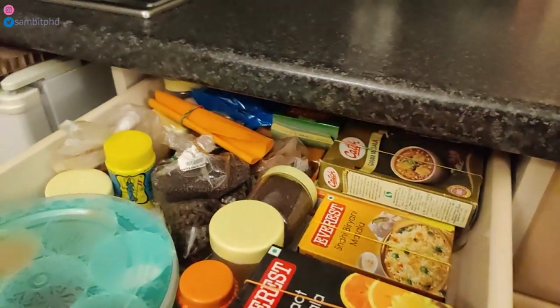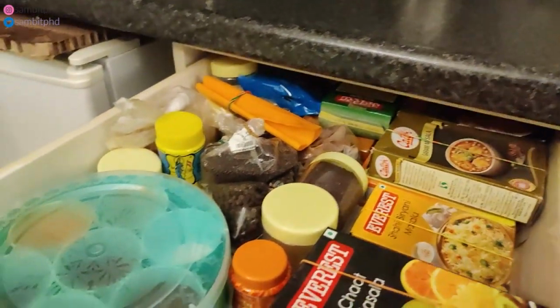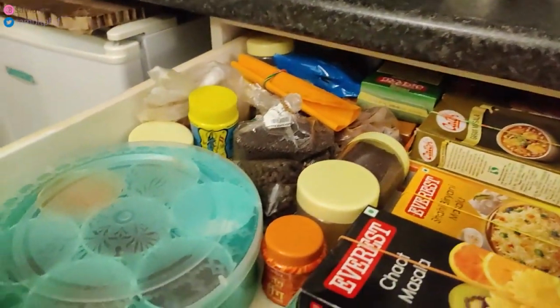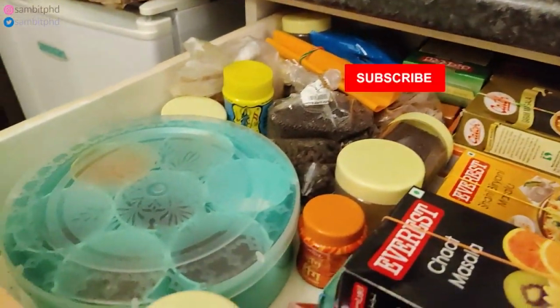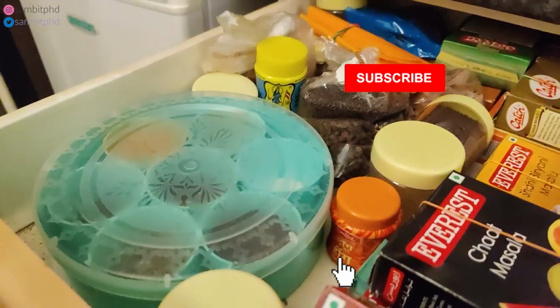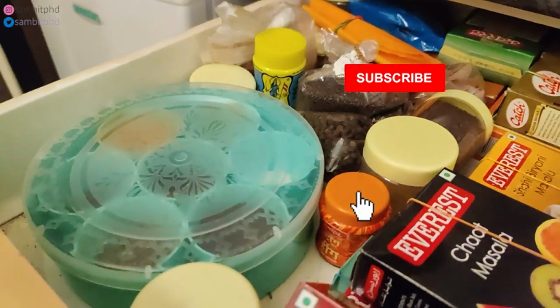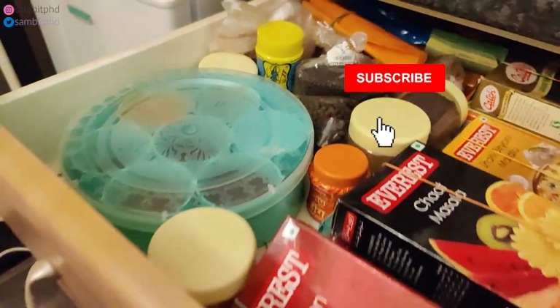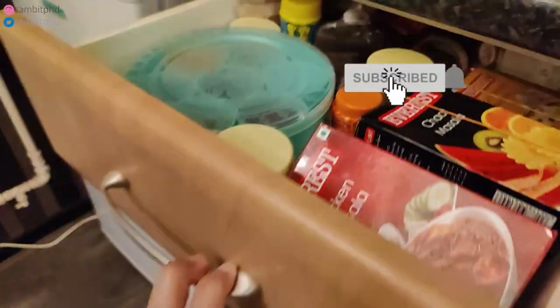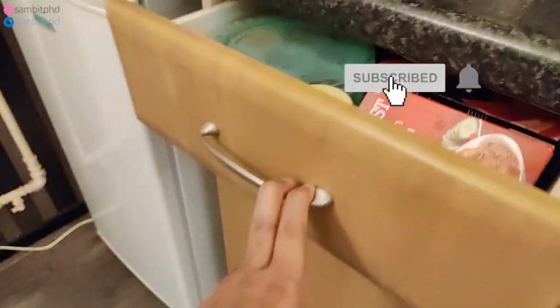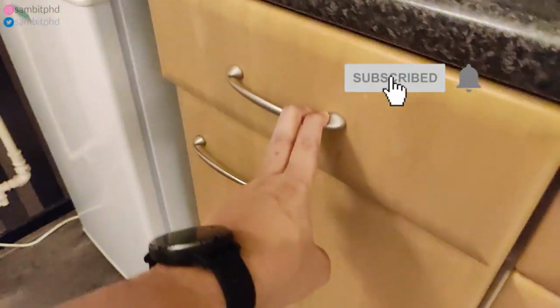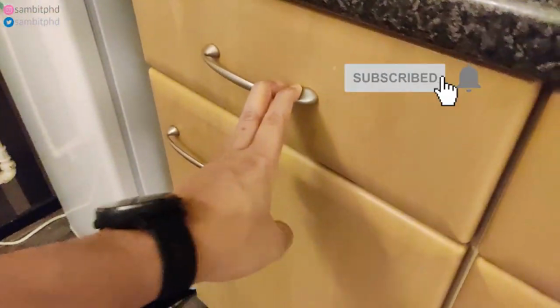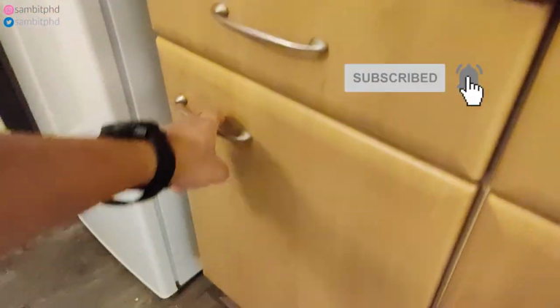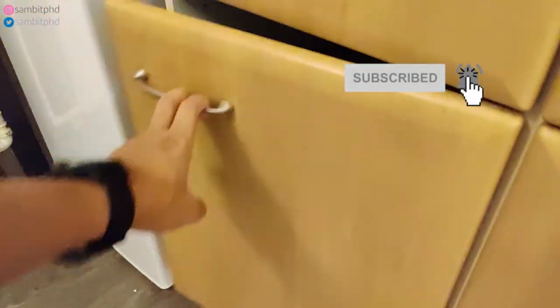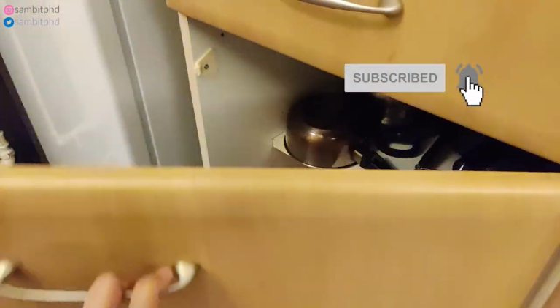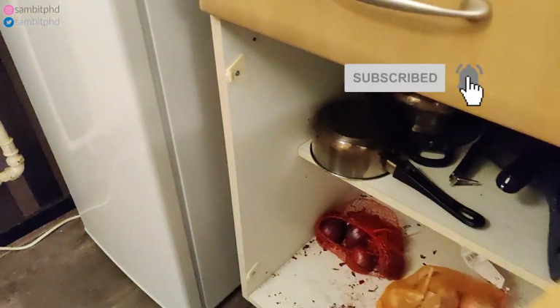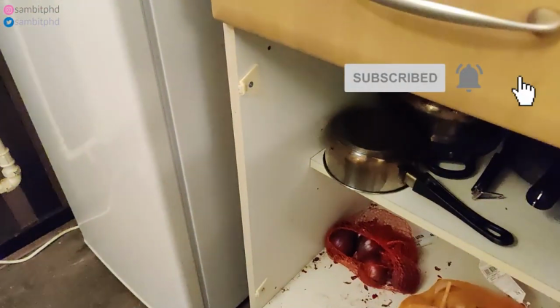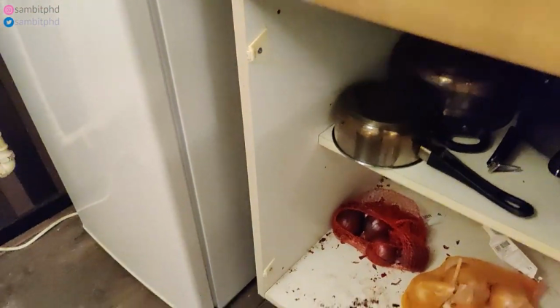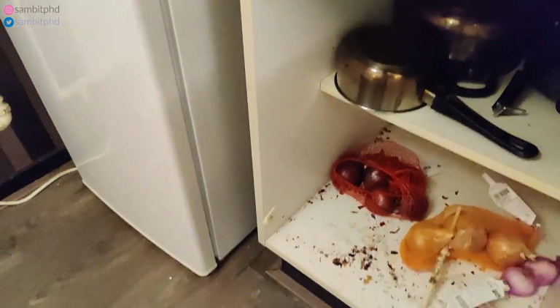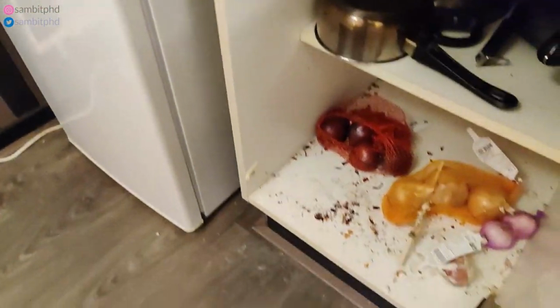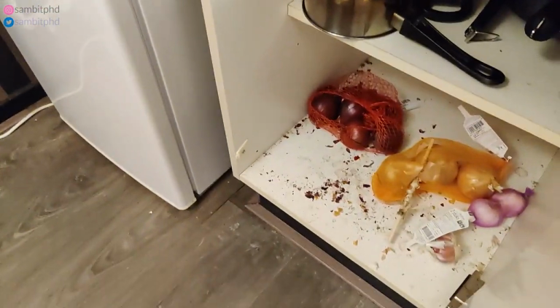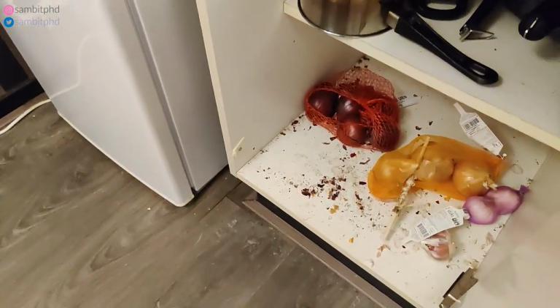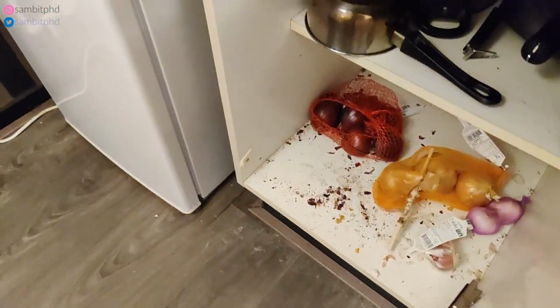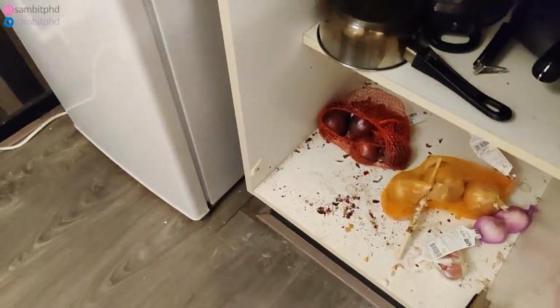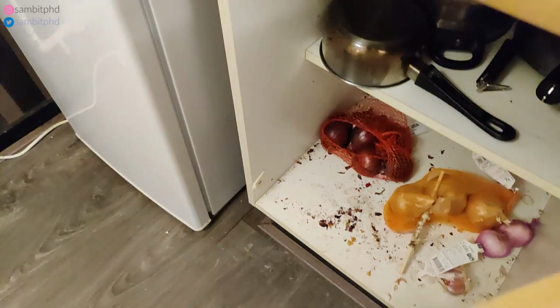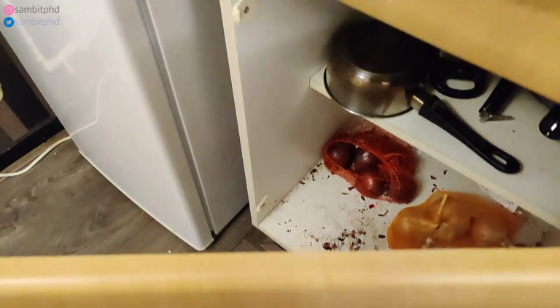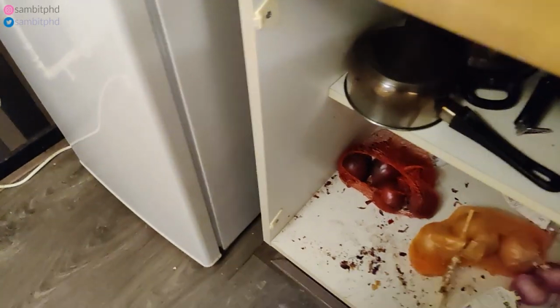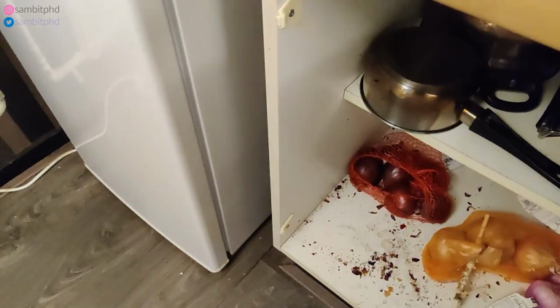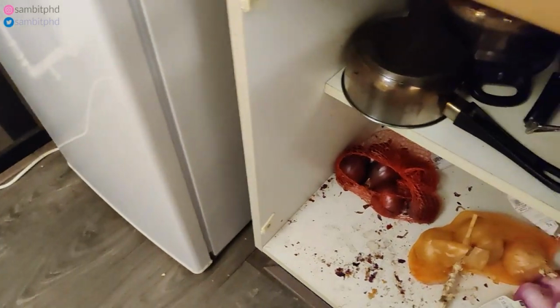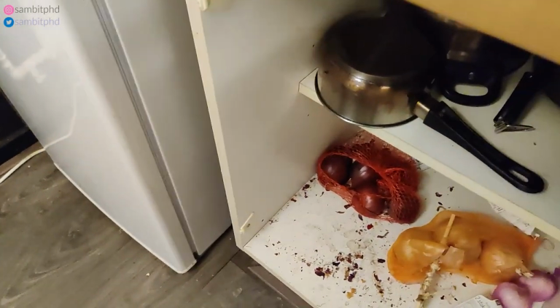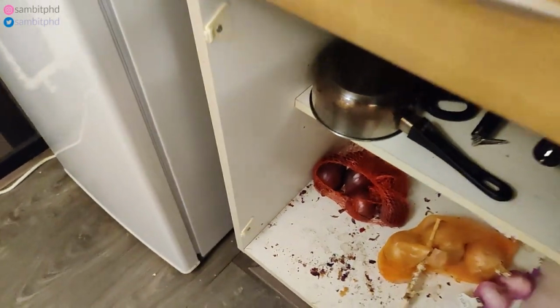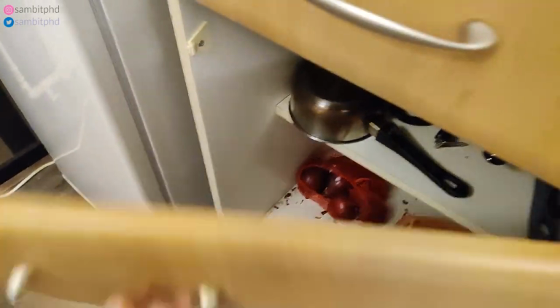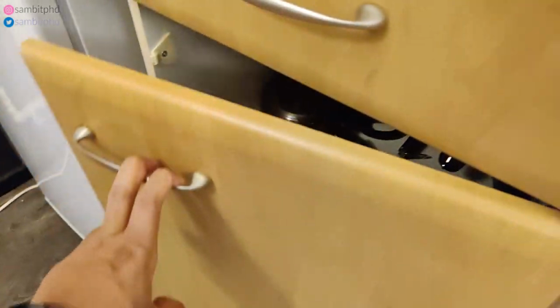These cupboards were given by them — I didn't buy or assemble them. It's really good. I'm just showing you to give an idea. All the cooking stuff and sauce — maybe I will do a kitchen tour one day. Onion, garlic, and some more utensils which are used regularly for heavy cooking.